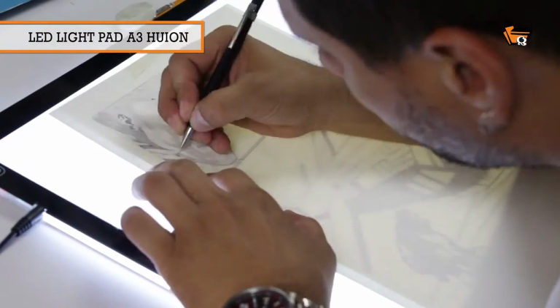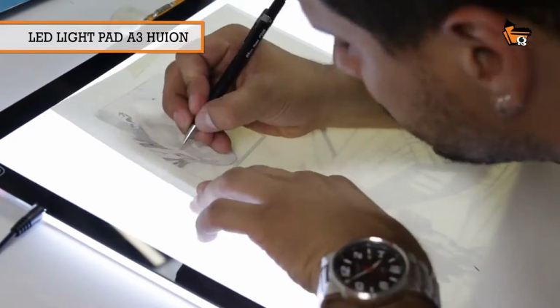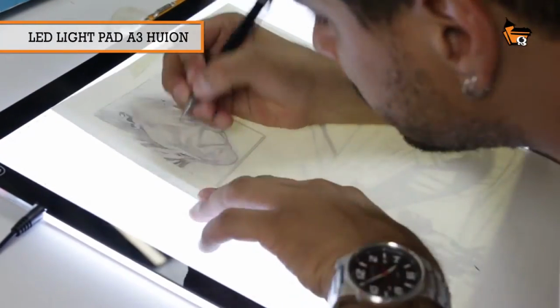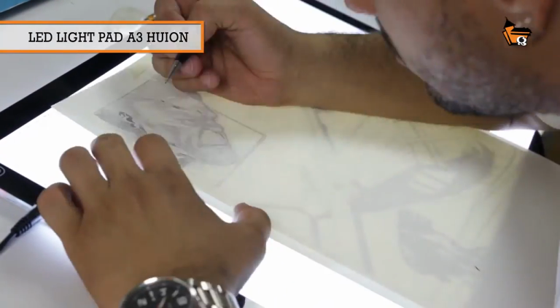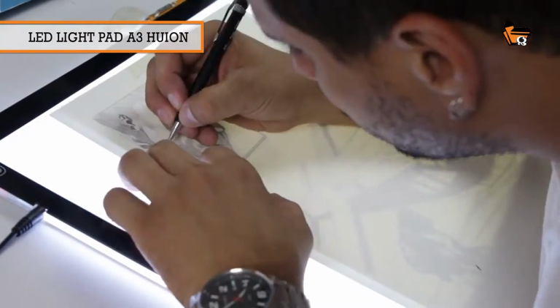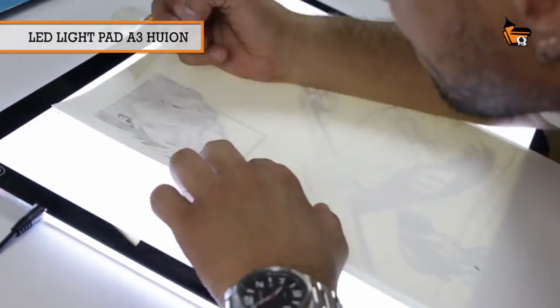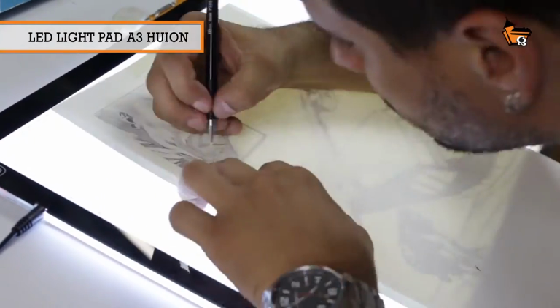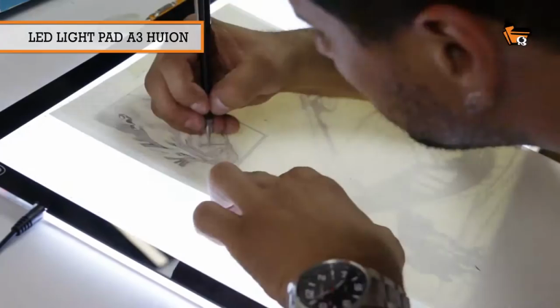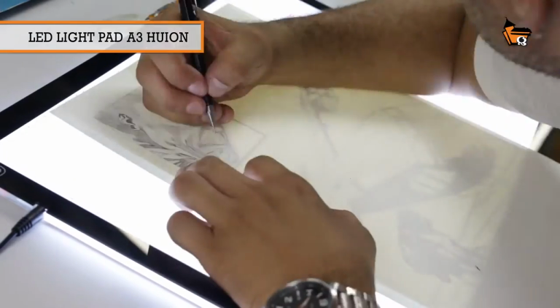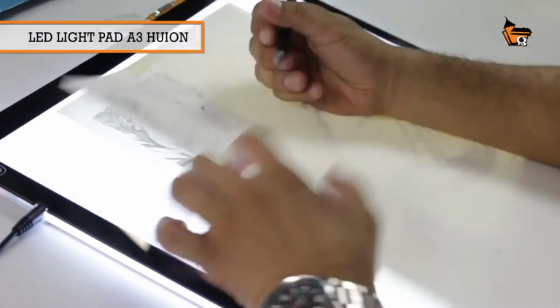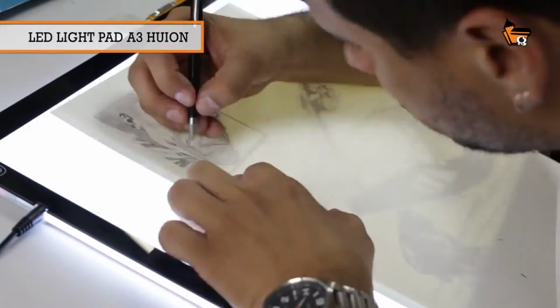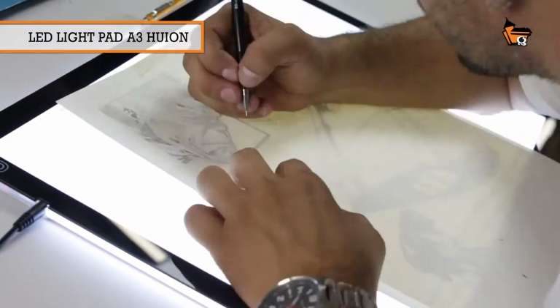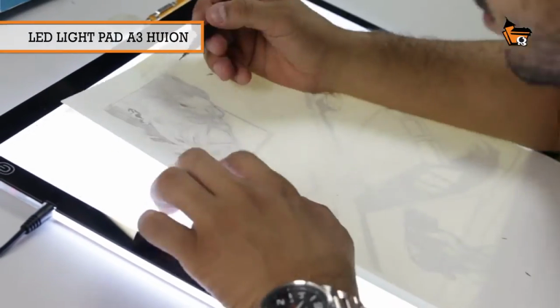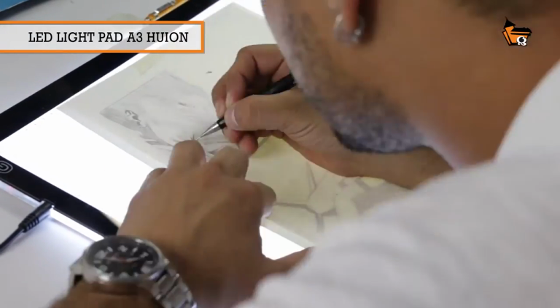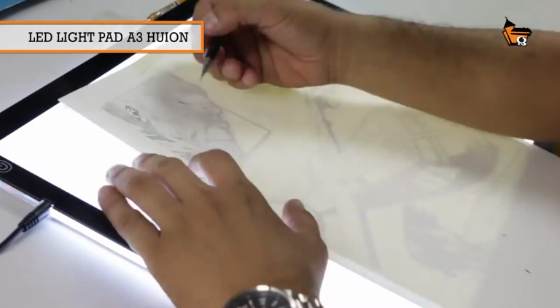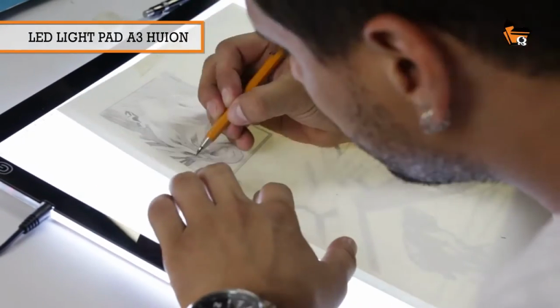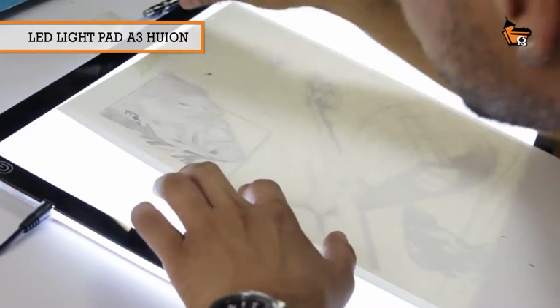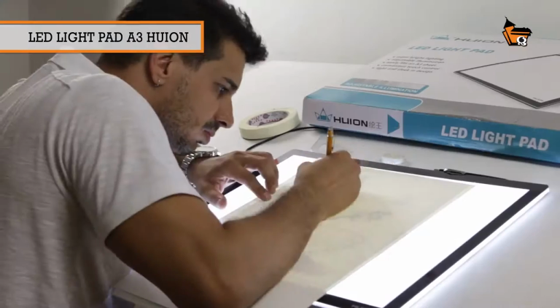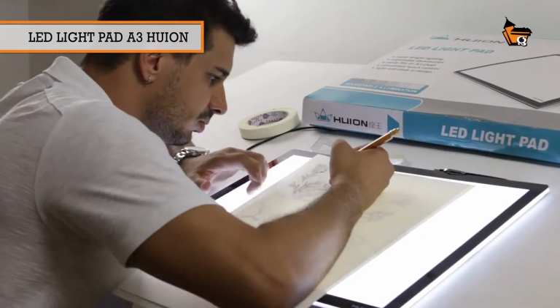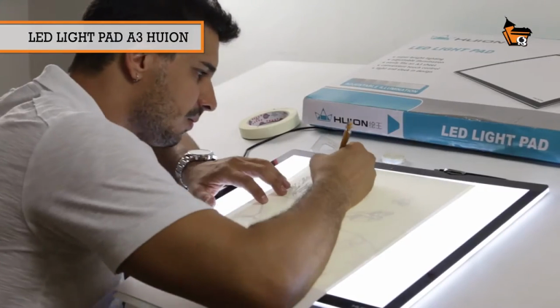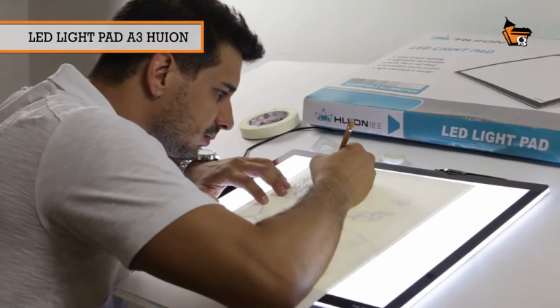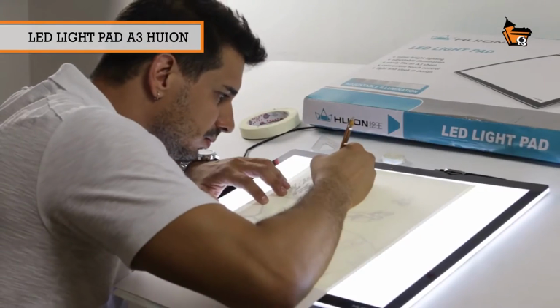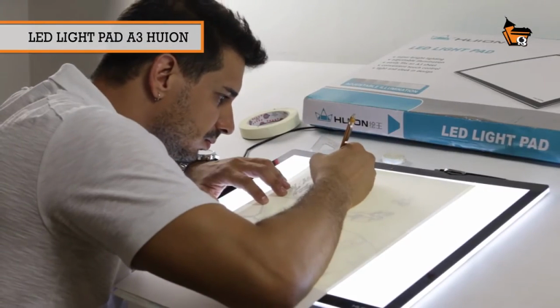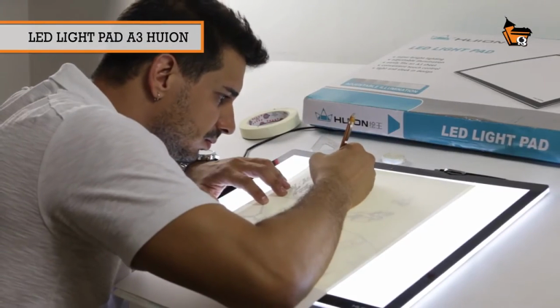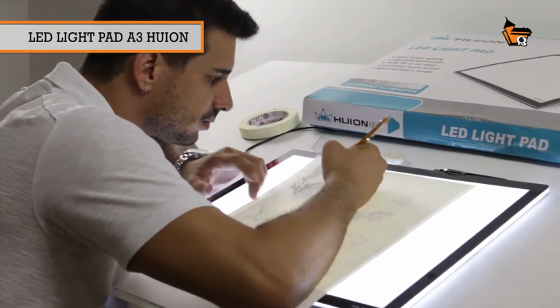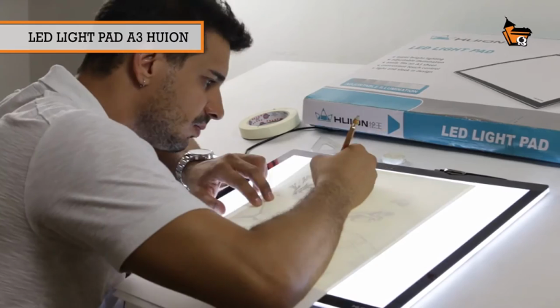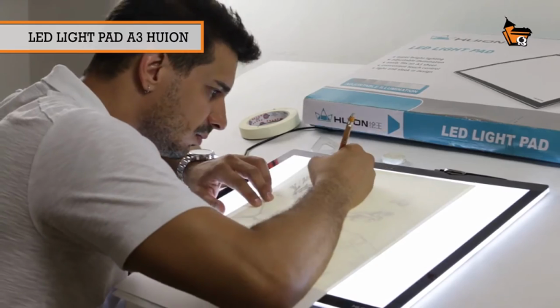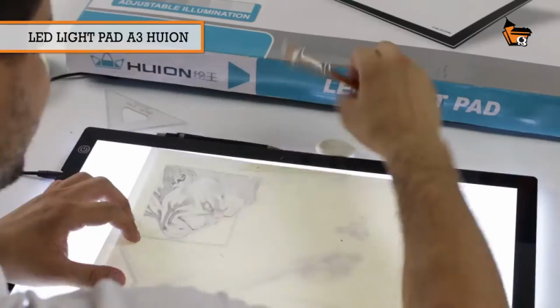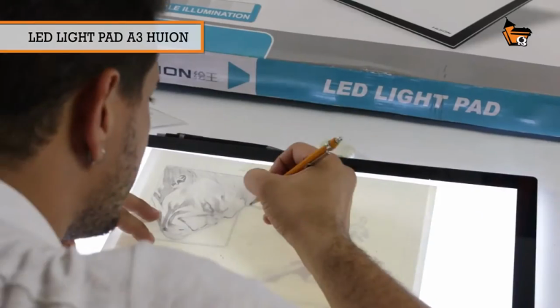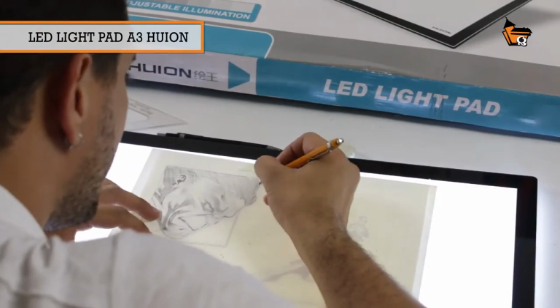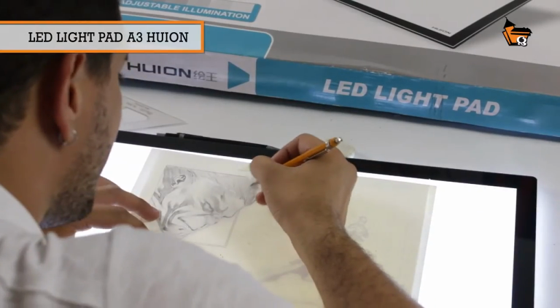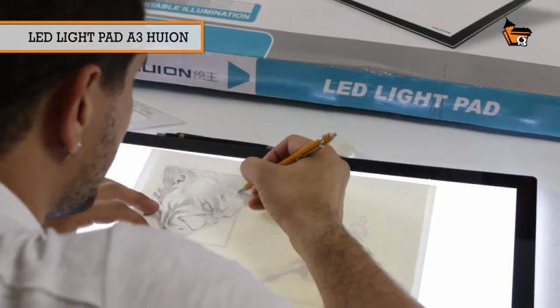Hello guys, we are here with the Rue. I'm going to work a little bit with the final art on the work of Guilherme Balber.